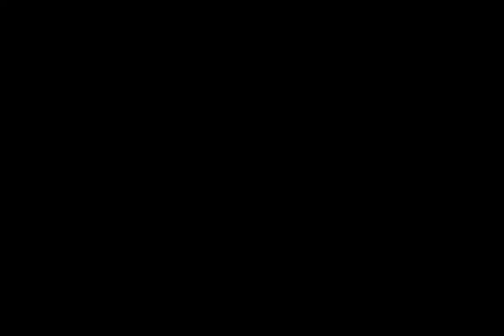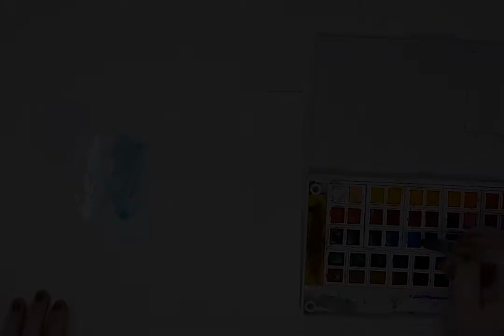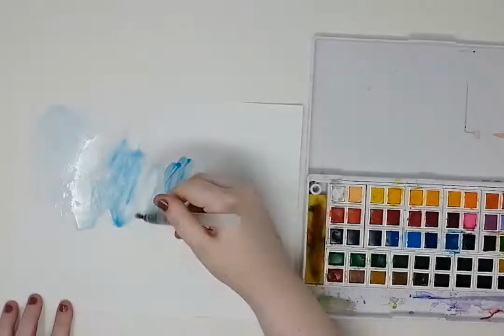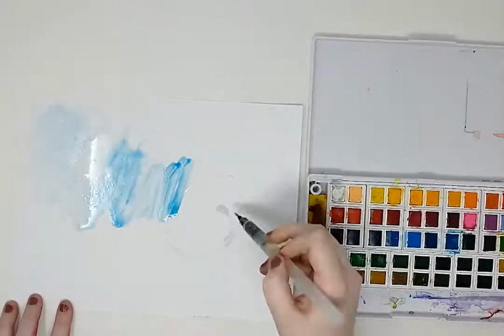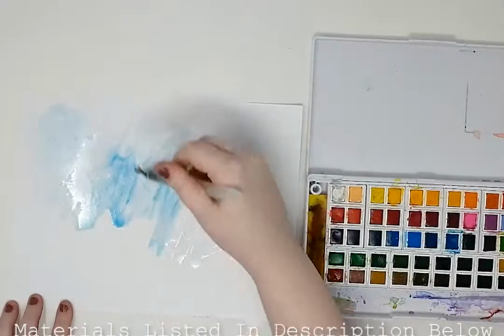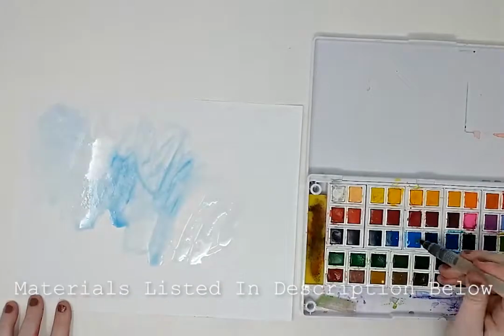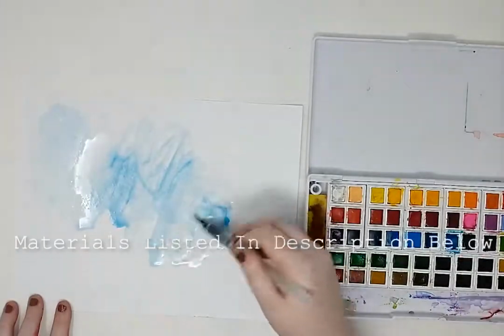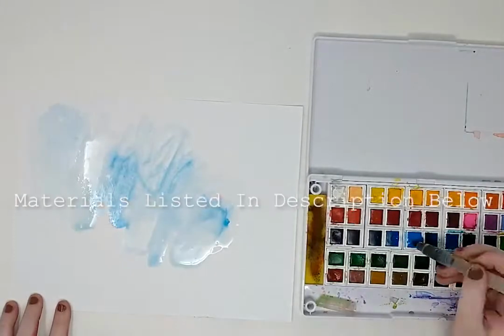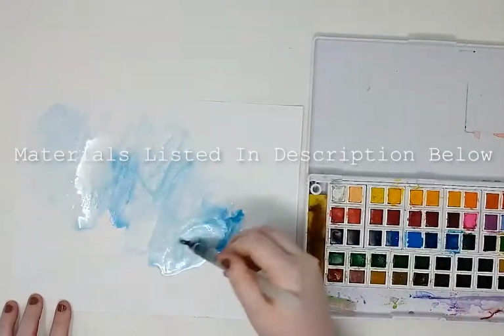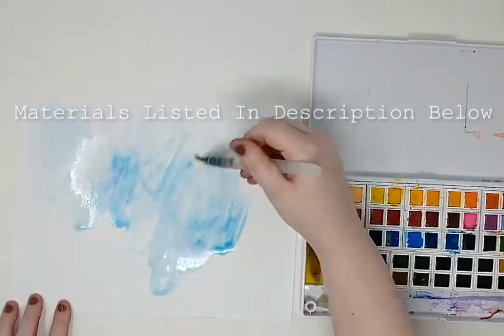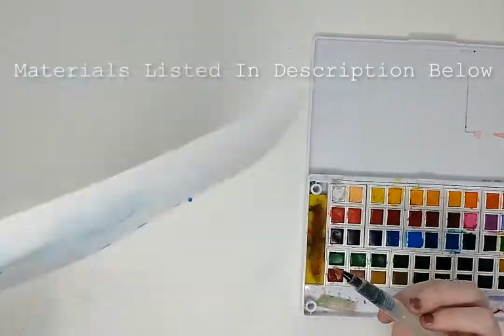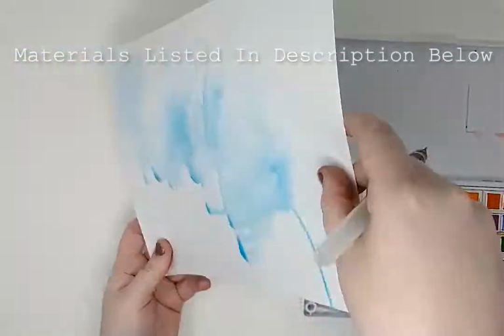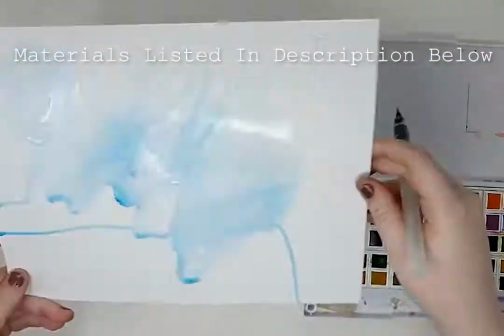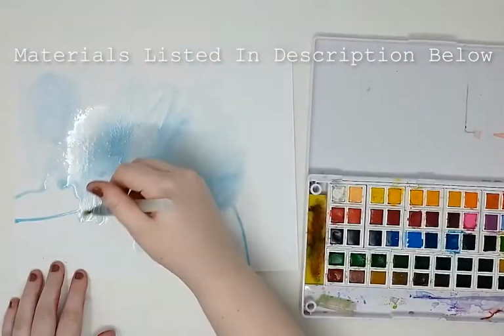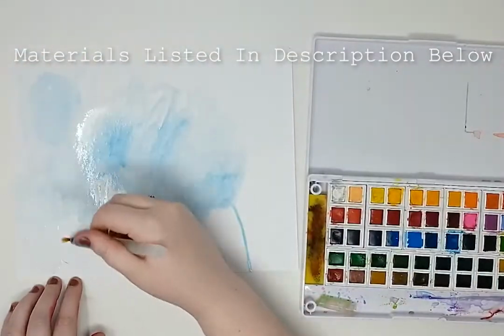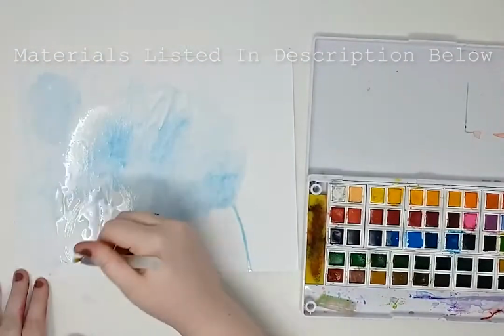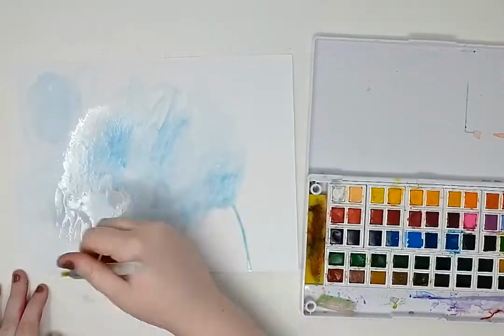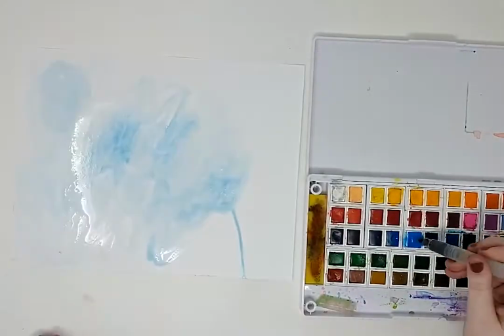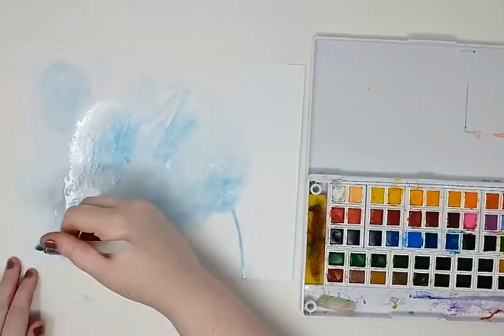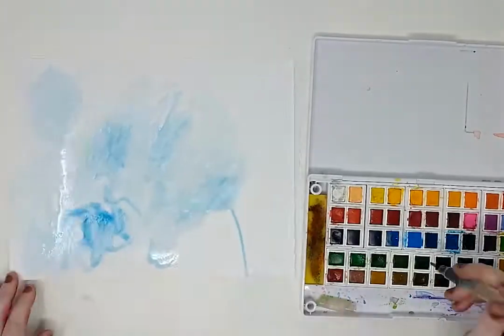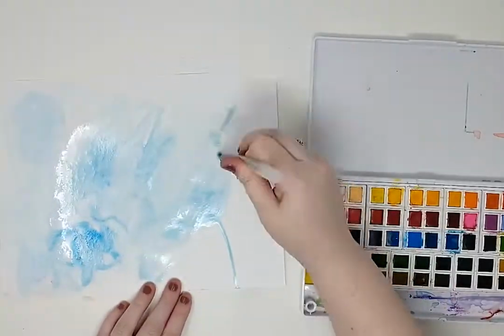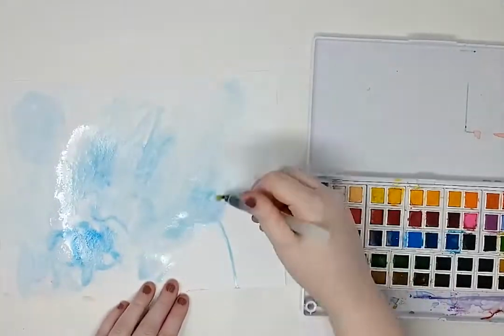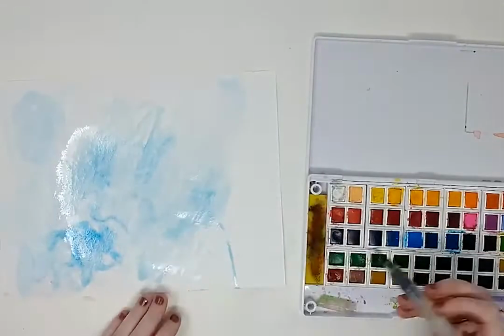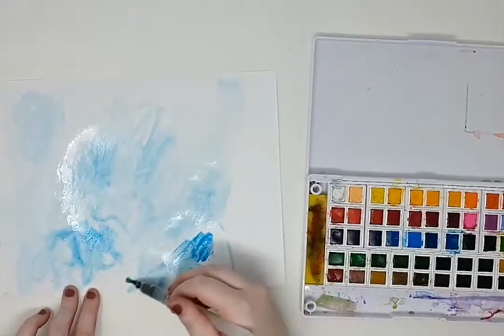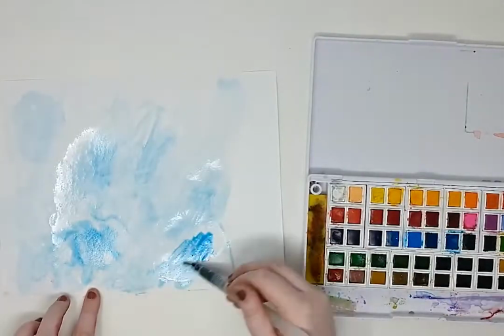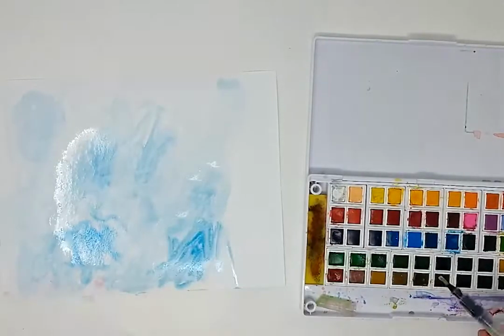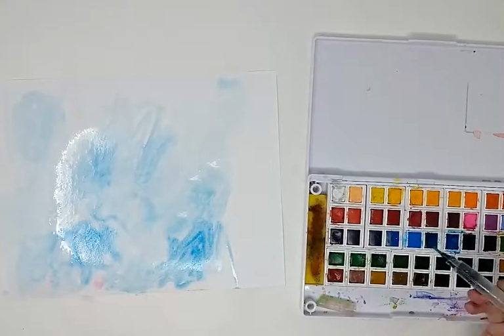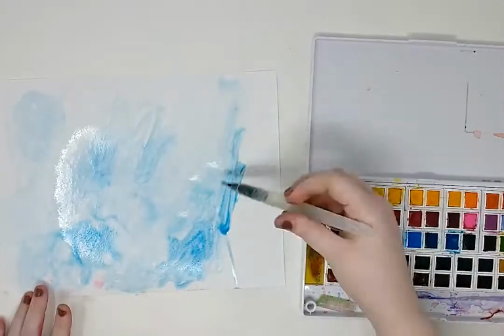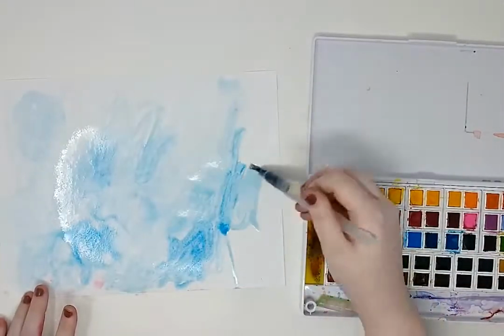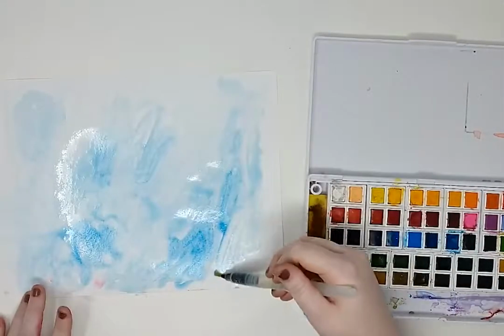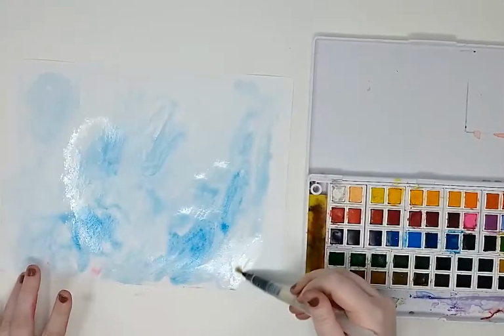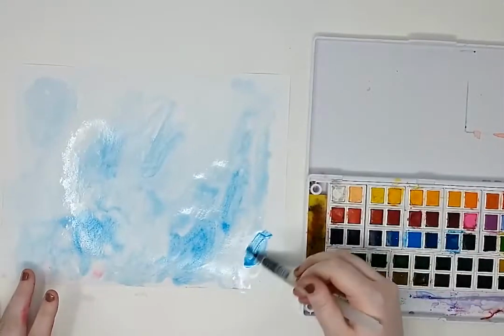We will need white paper, watercolor, a paintbrush, scissors, glue, and paper that has different colors and patterns on it. You can also use fabric instead of the patterned paper.